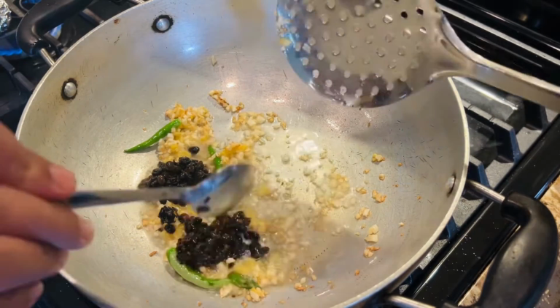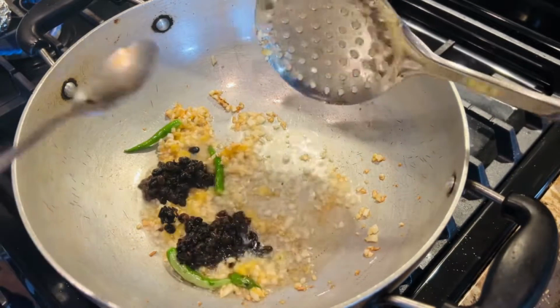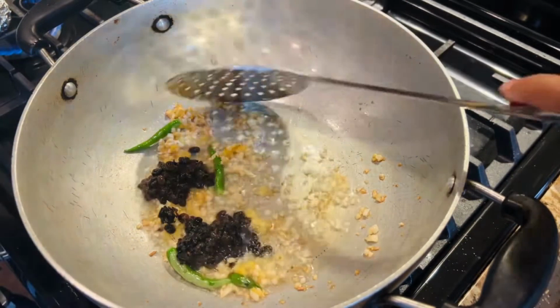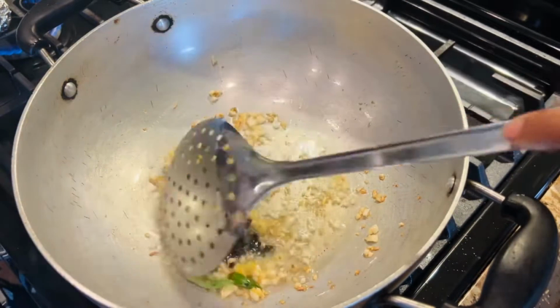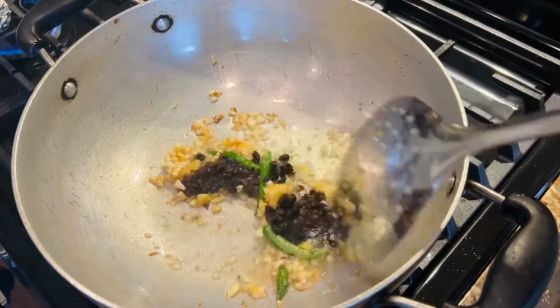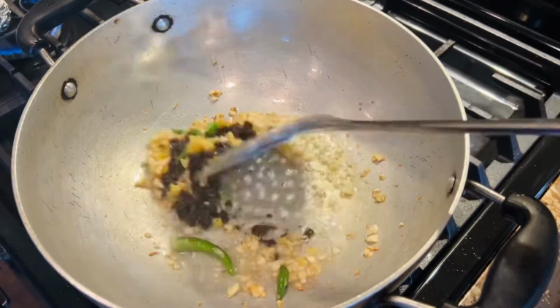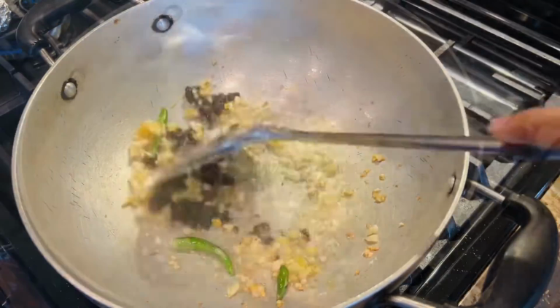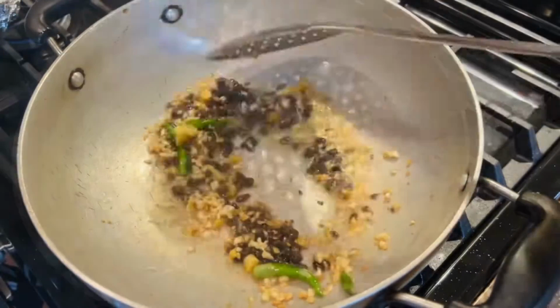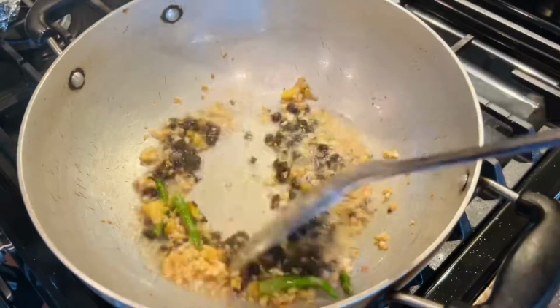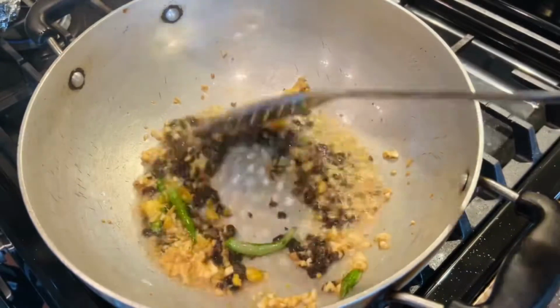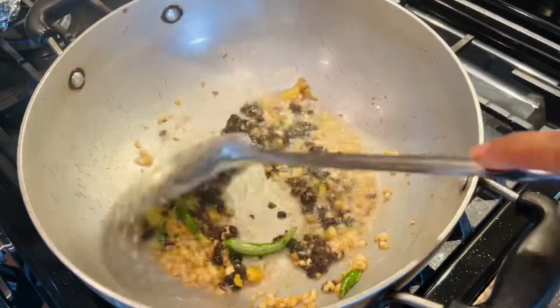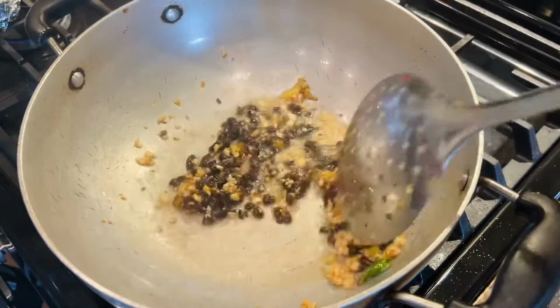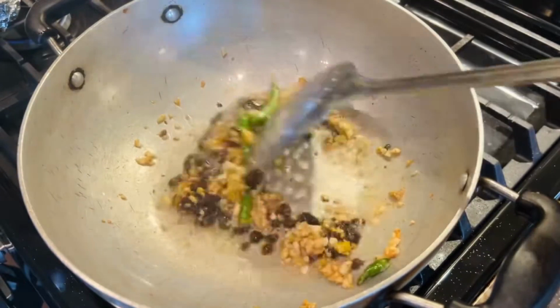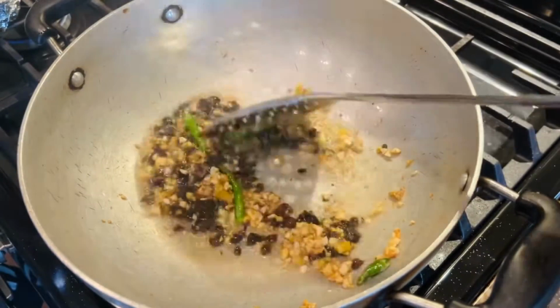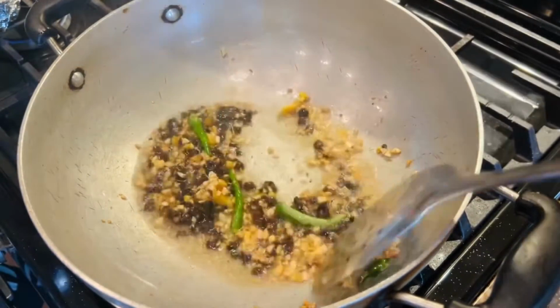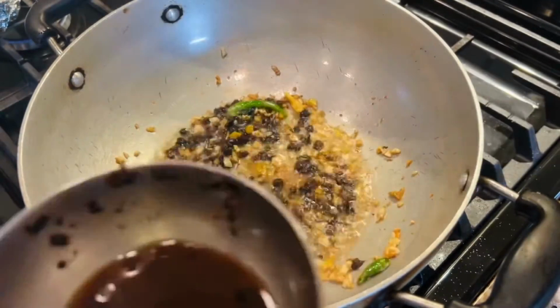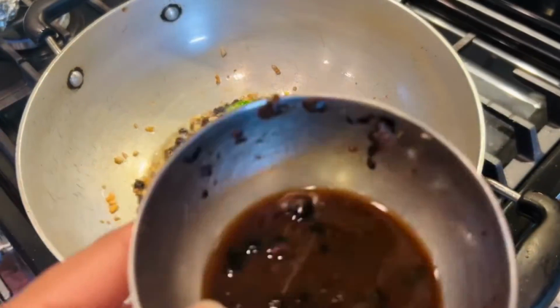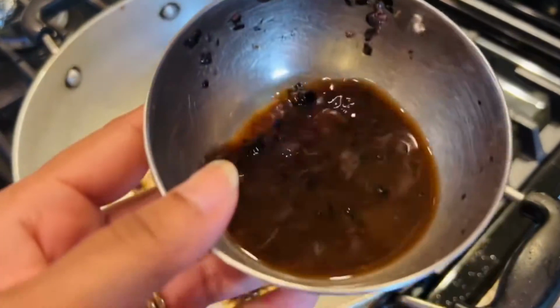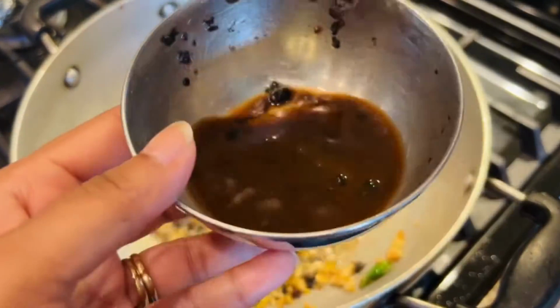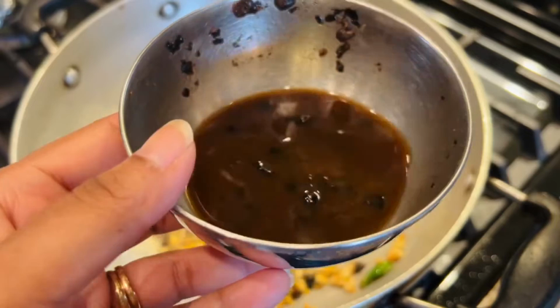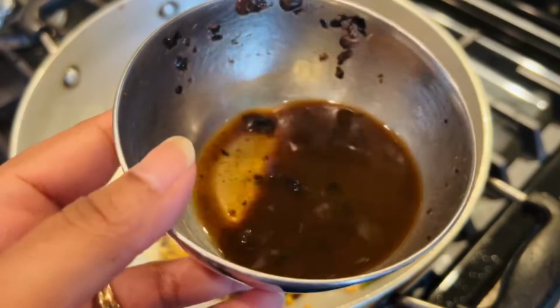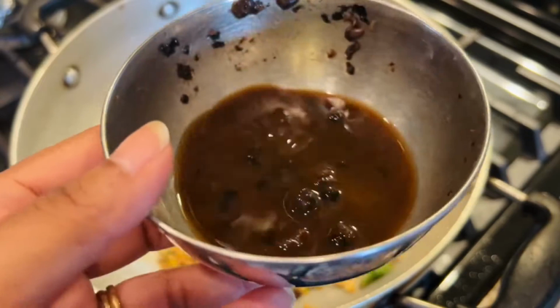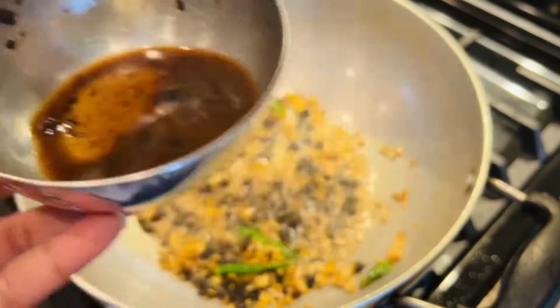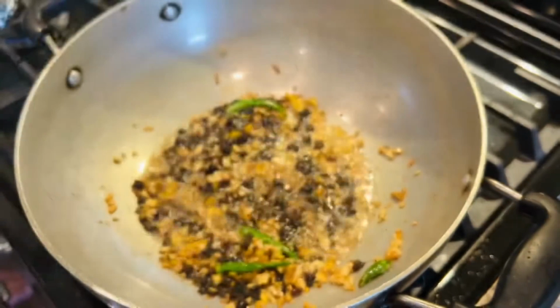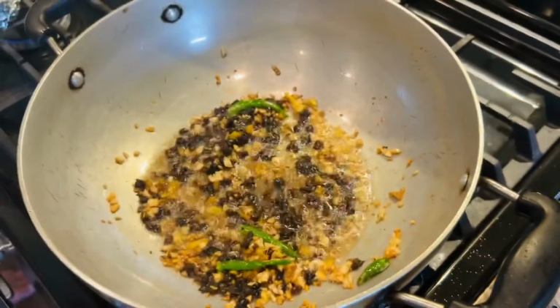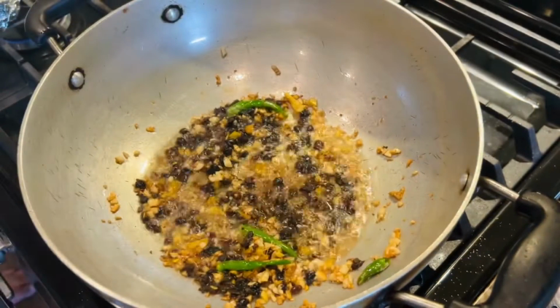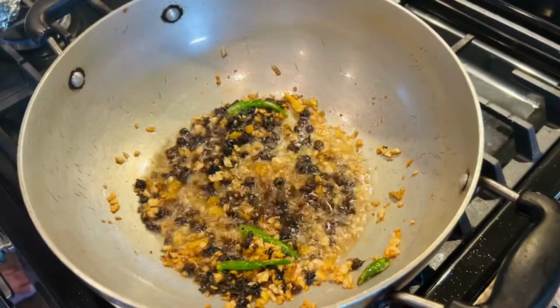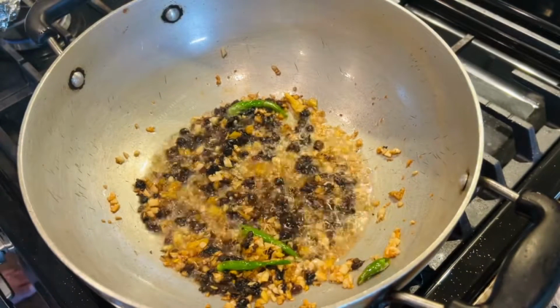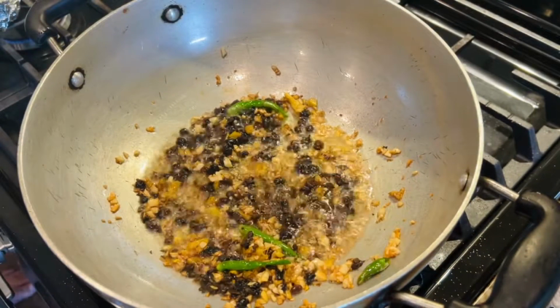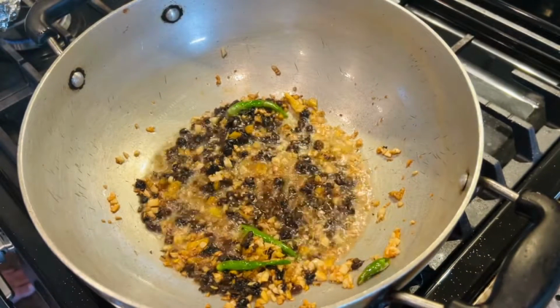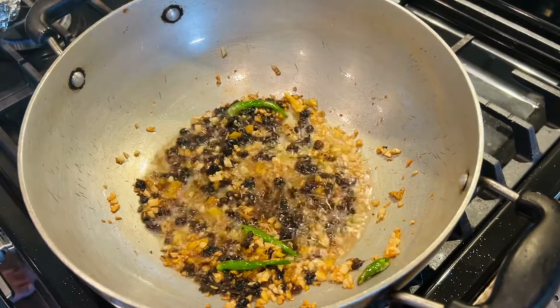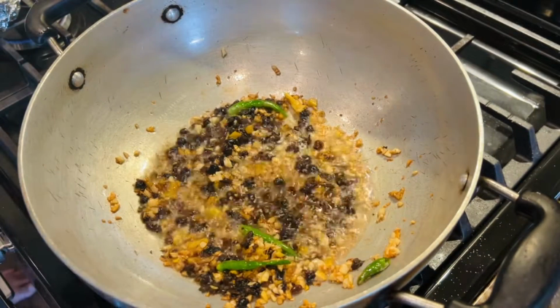We are adding two tablespoons of the spiced black bean. What we had done is soaked the black beans in slightly warm water. Here is the water — I'm going to keep this aside and we'll use it later.